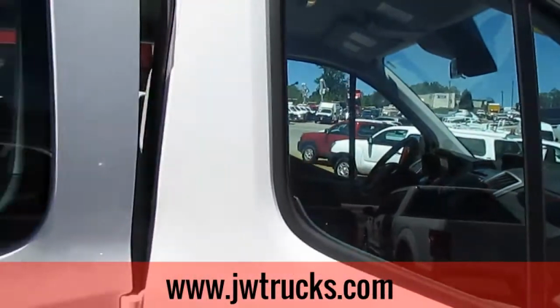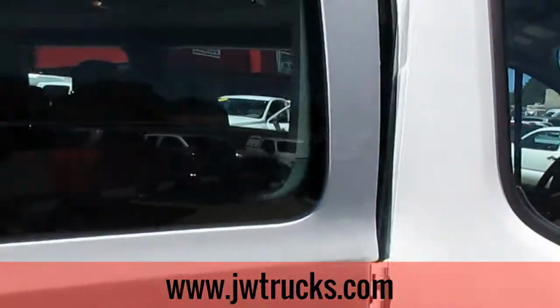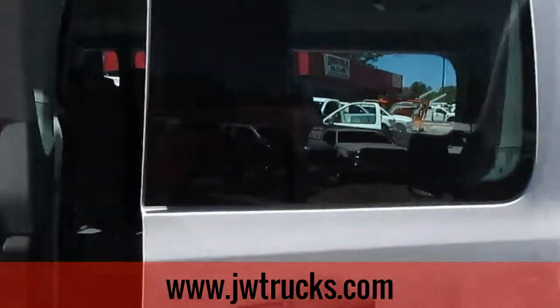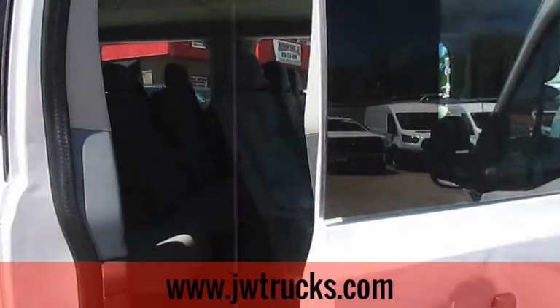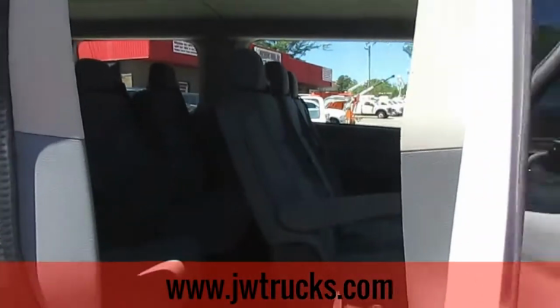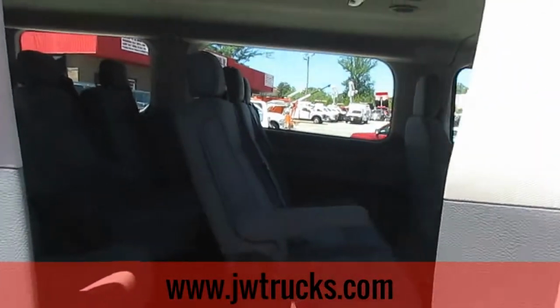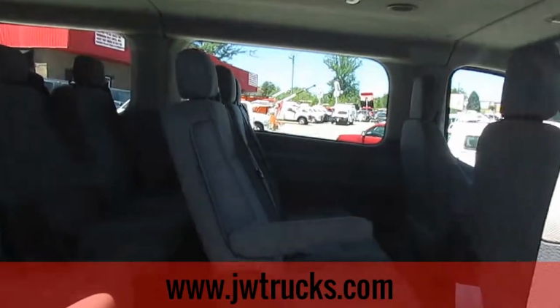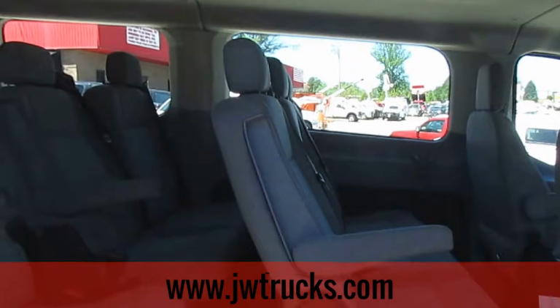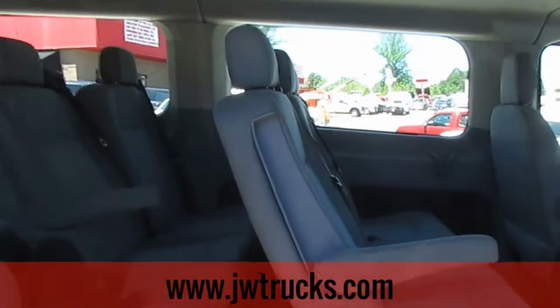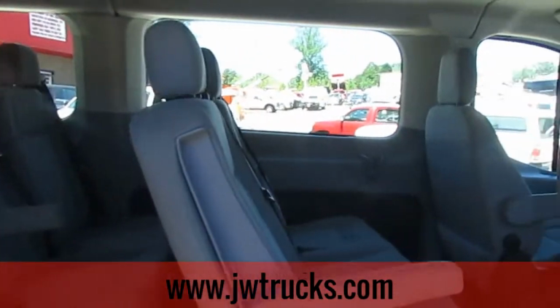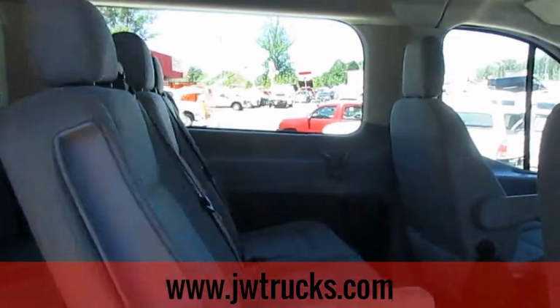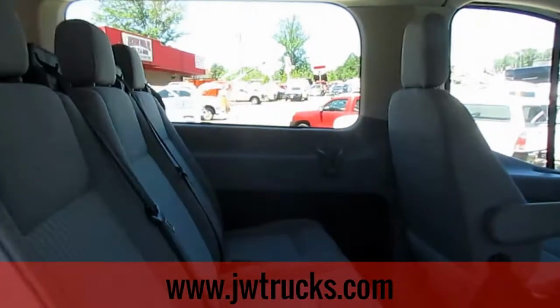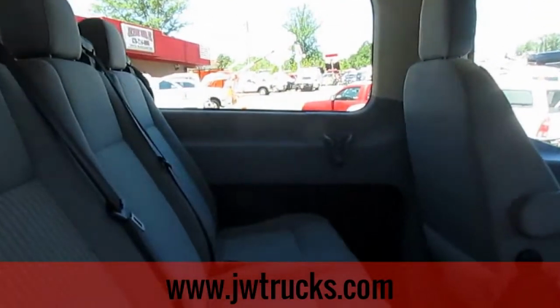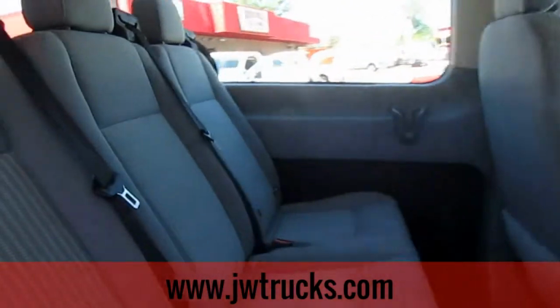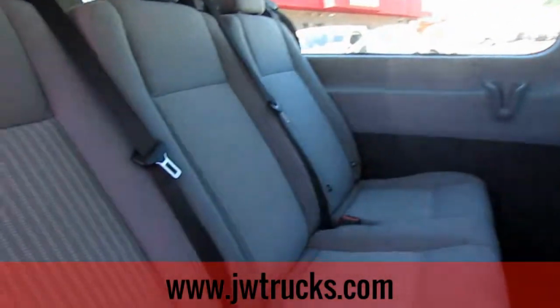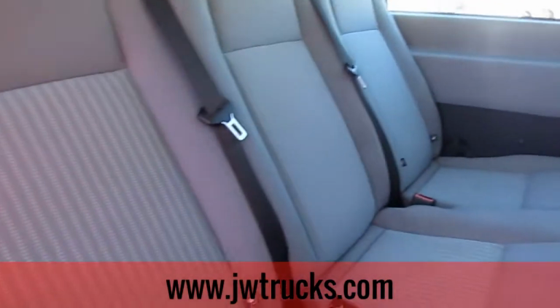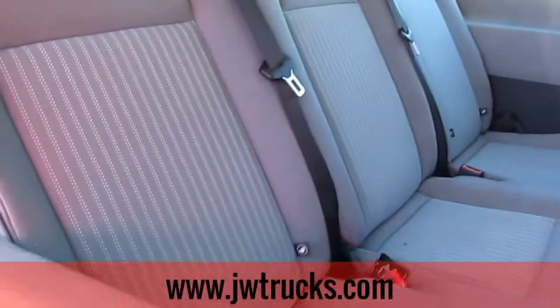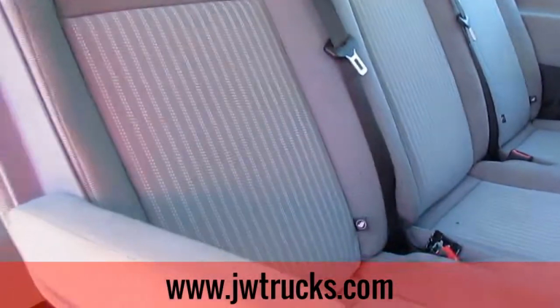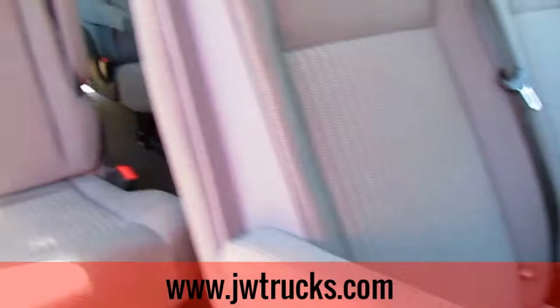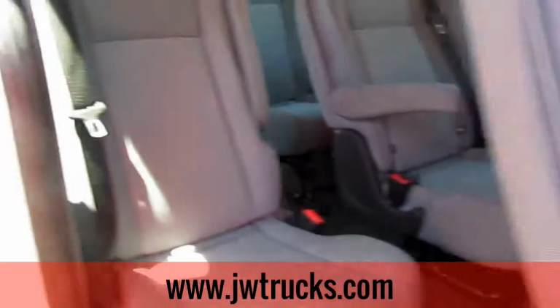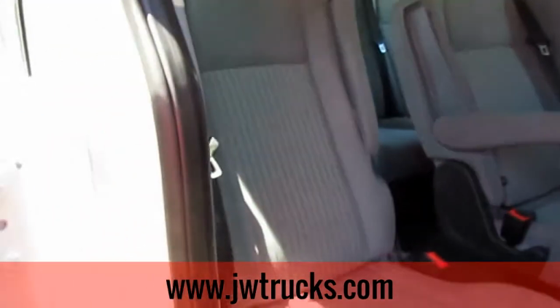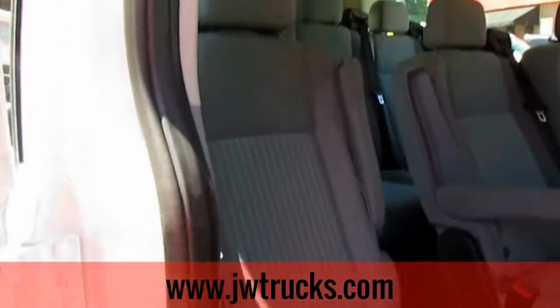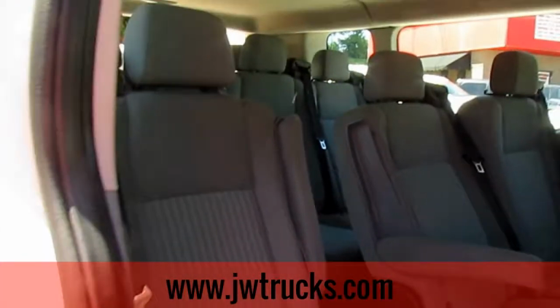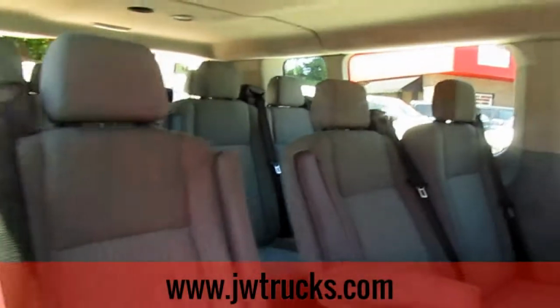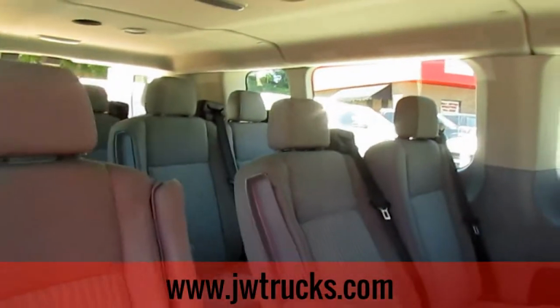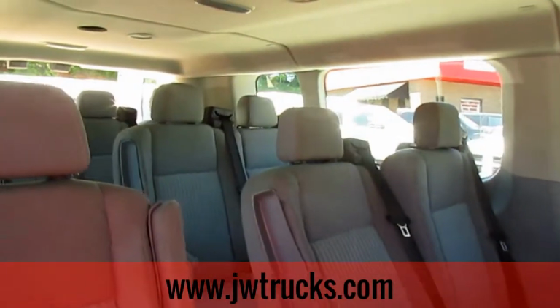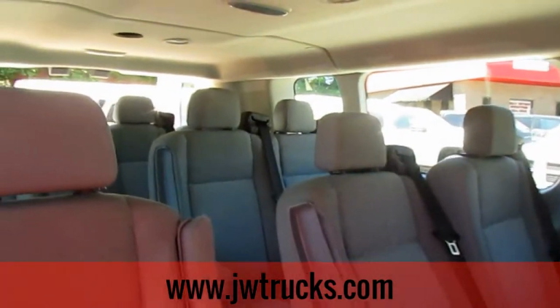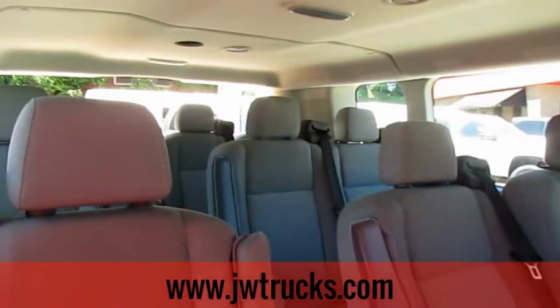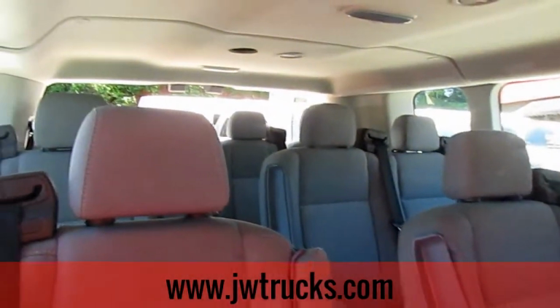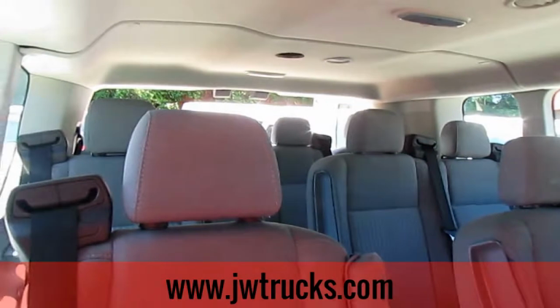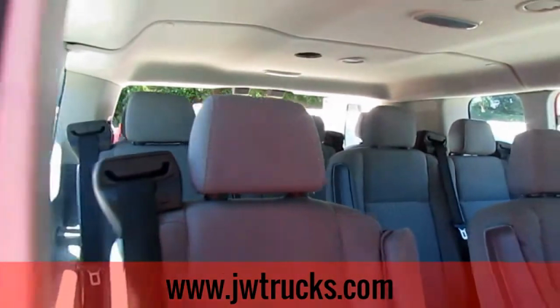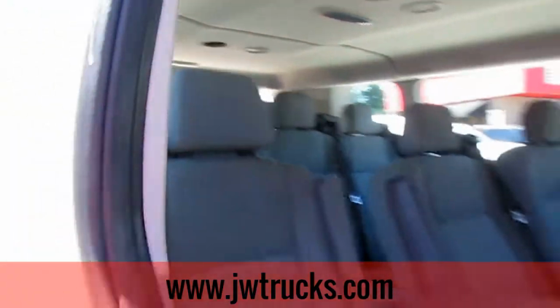Let's go ahead and check out the back and check out the quality of the seats. This is a passenger van — tons of space. It seats 15 people. Excellent passenger van.